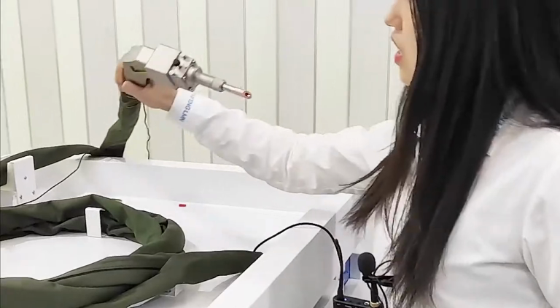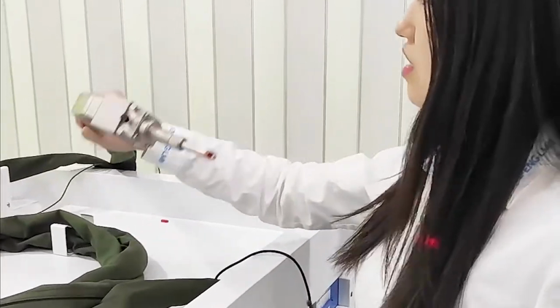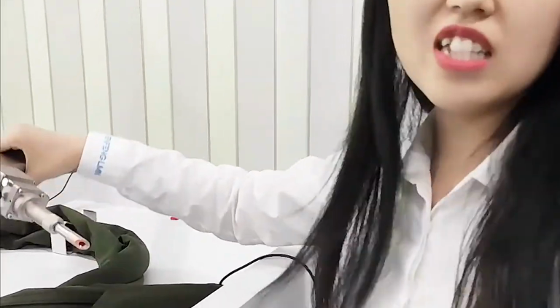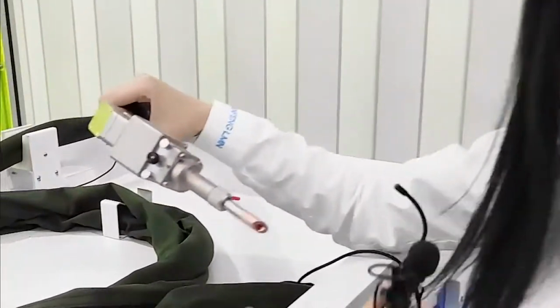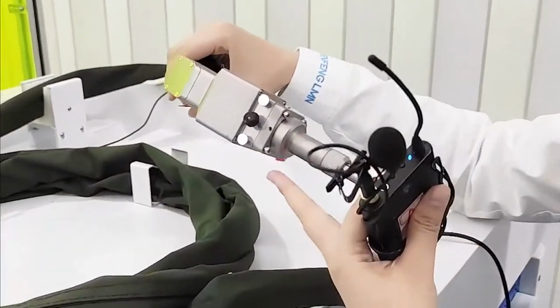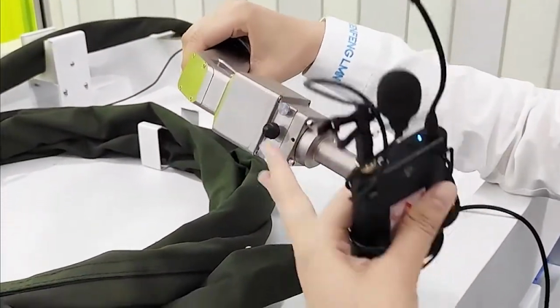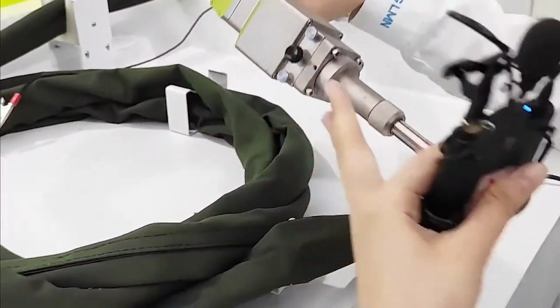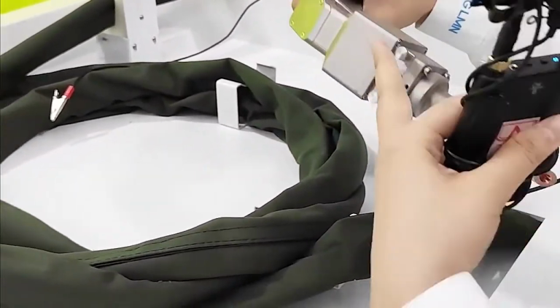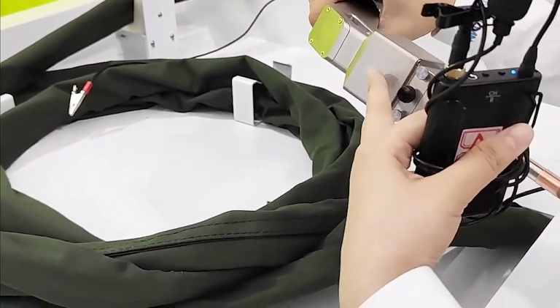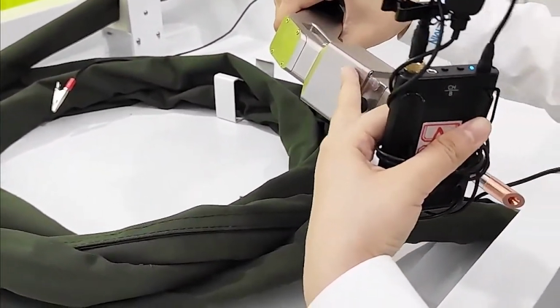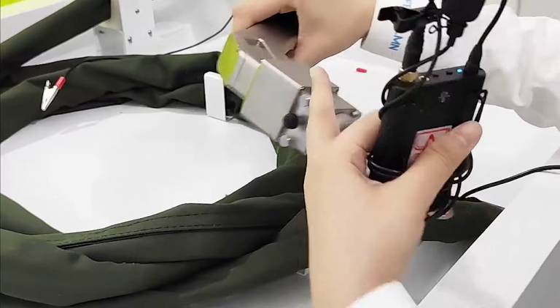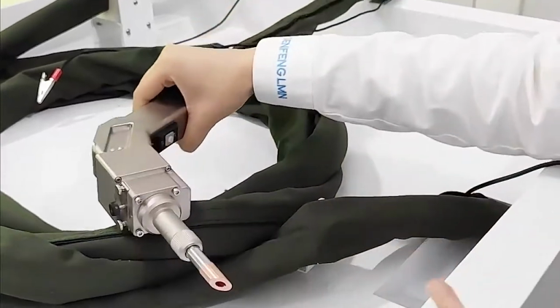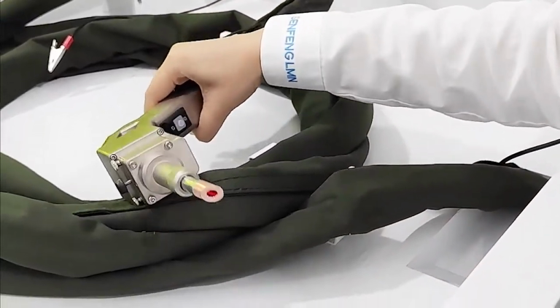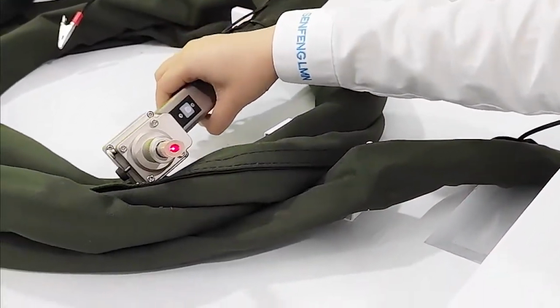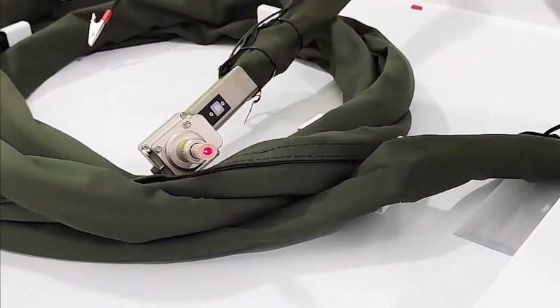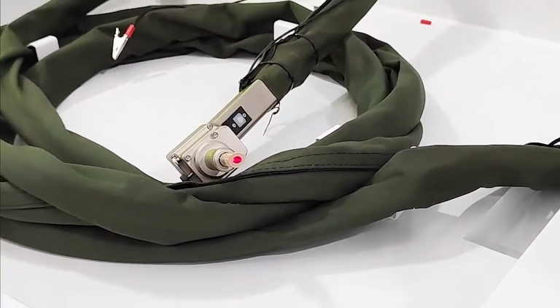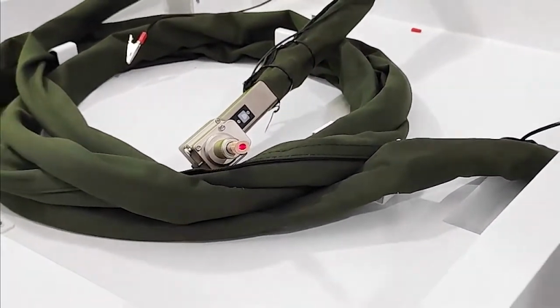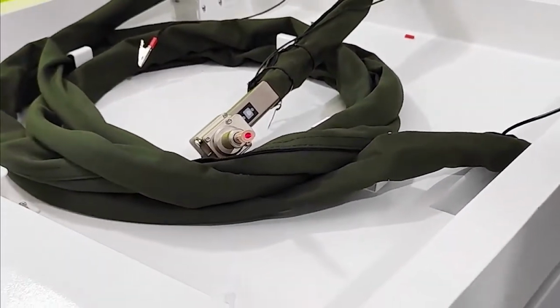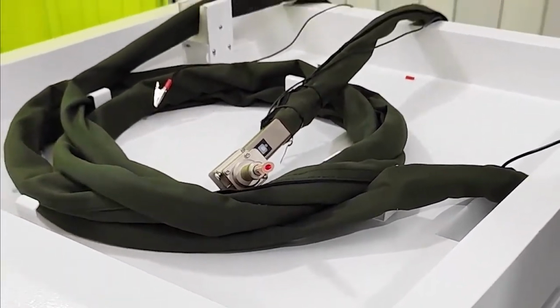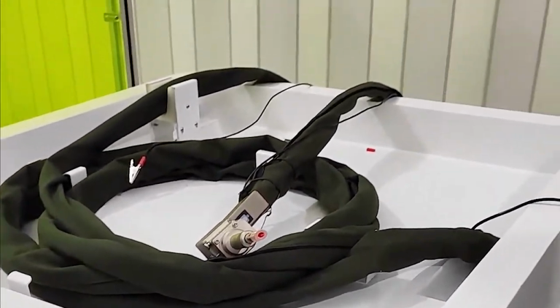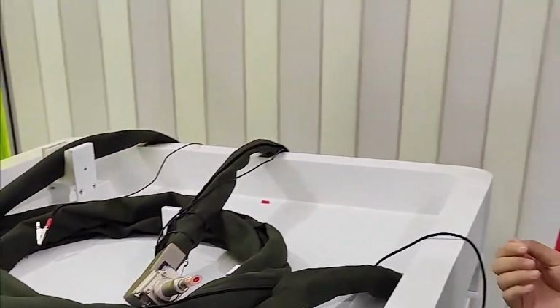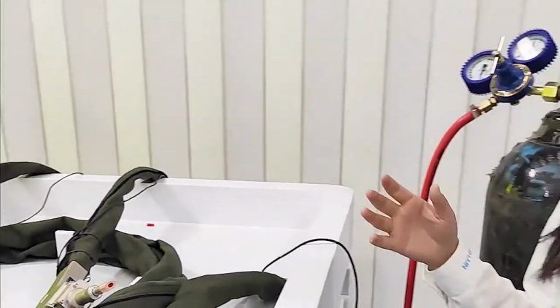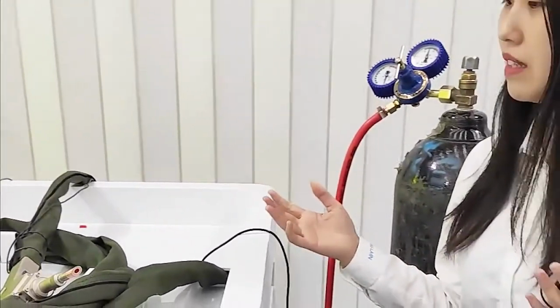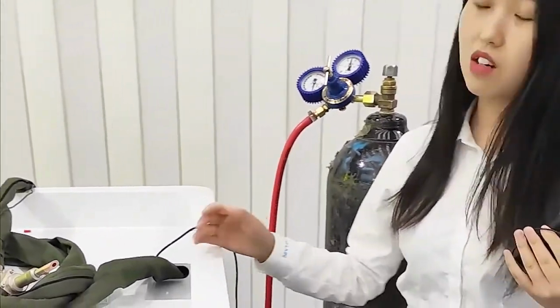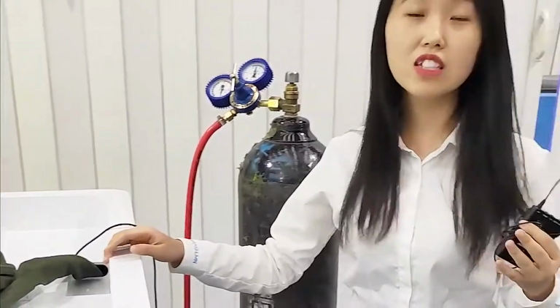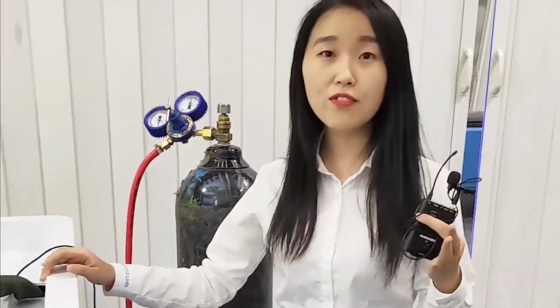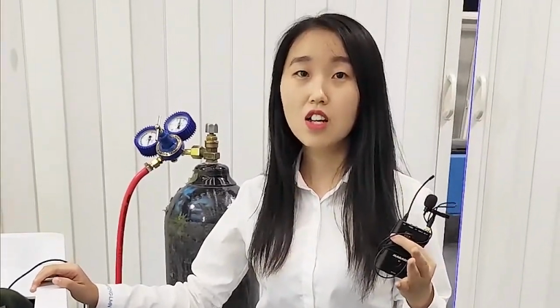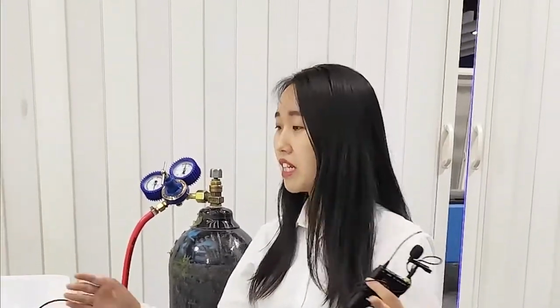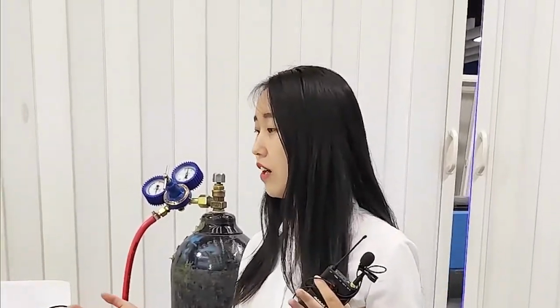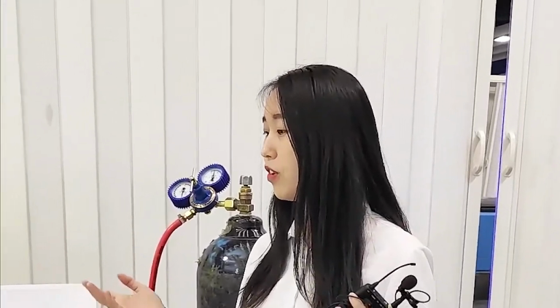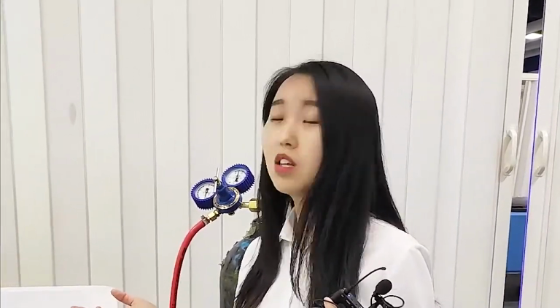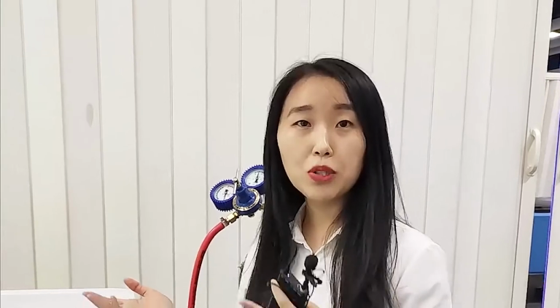This is our laser head. Here we have a small motor. It can help to output the spiral laser, which helps to expand the welding surface, making the welding performance more beautiful.